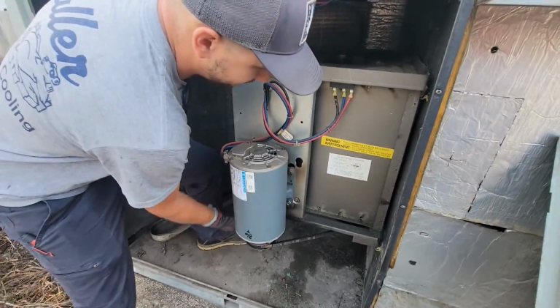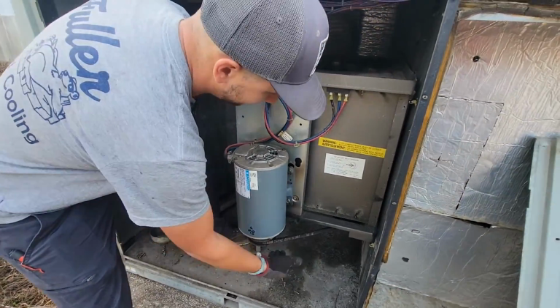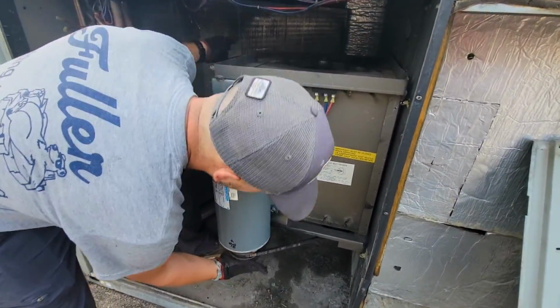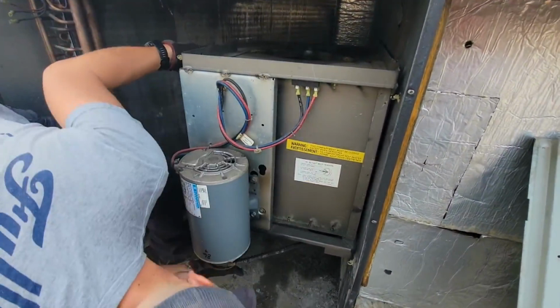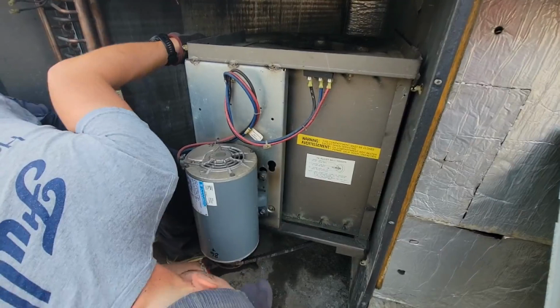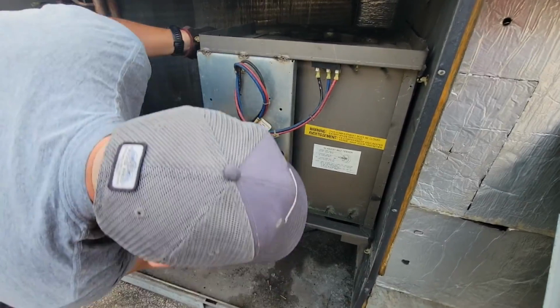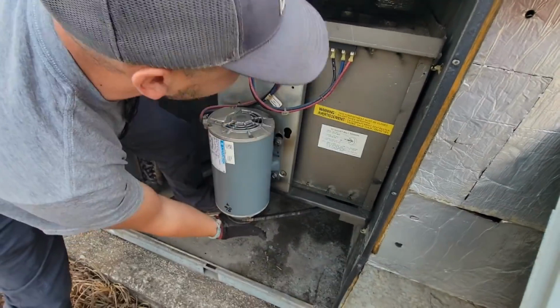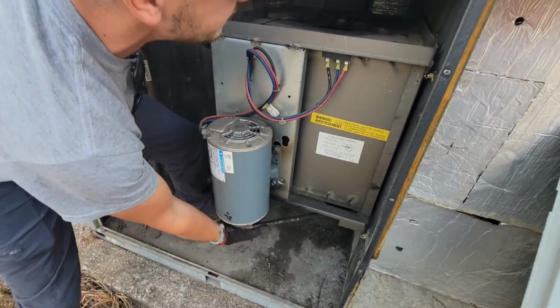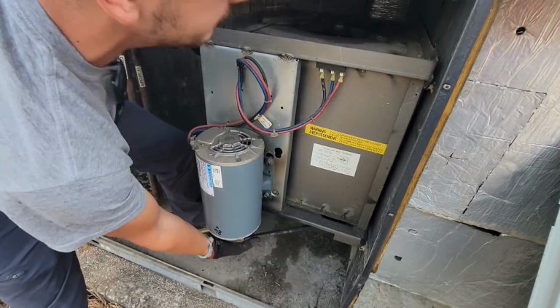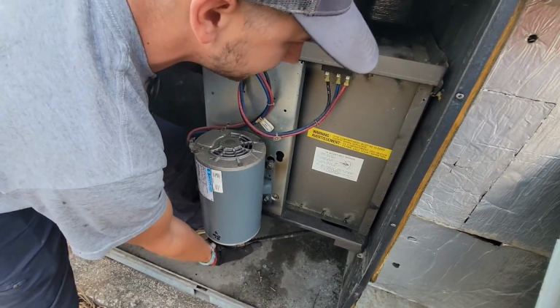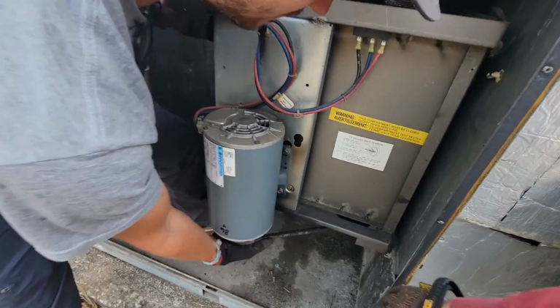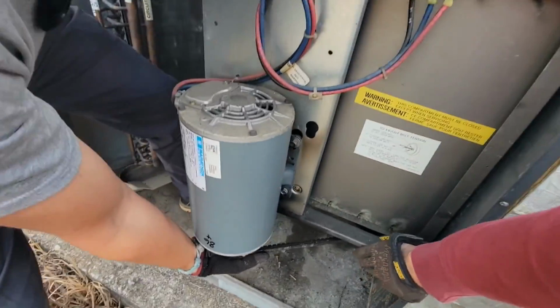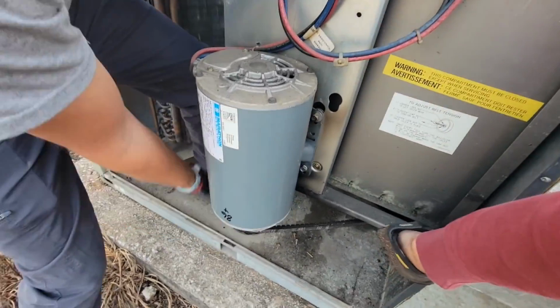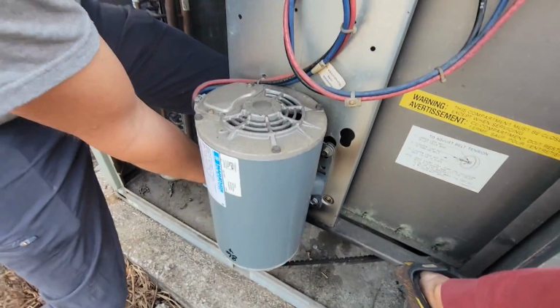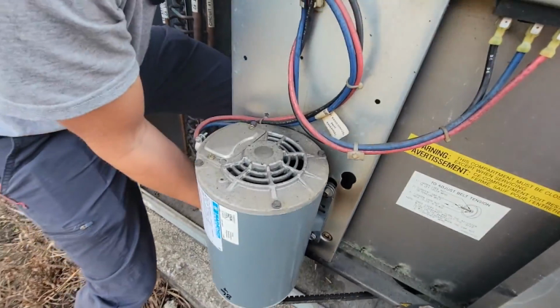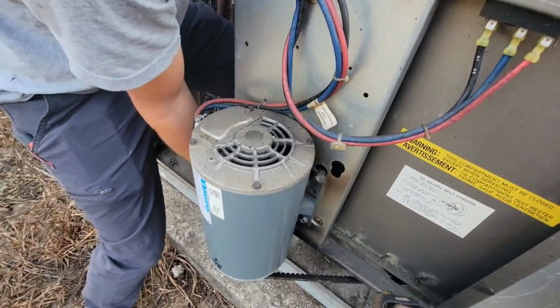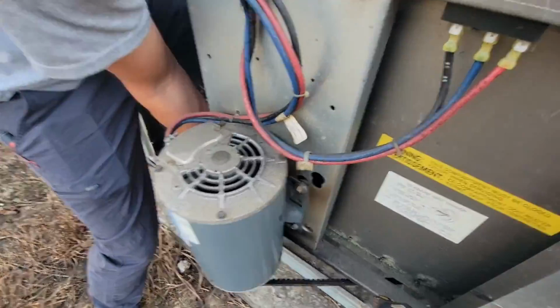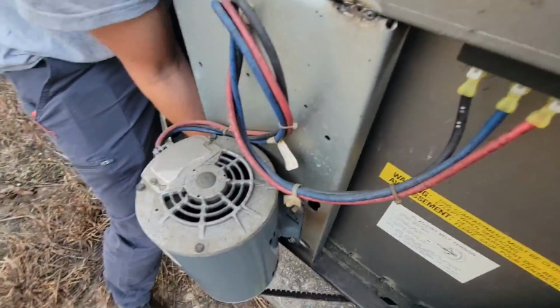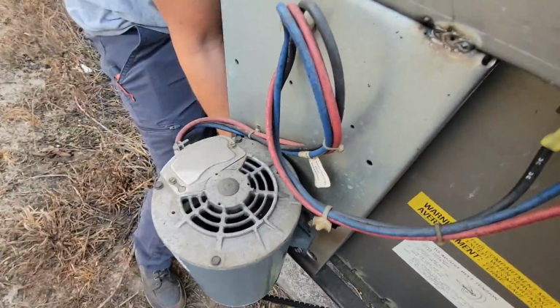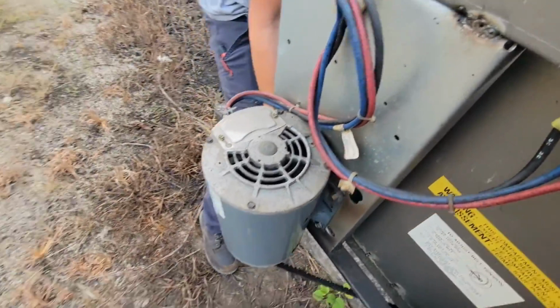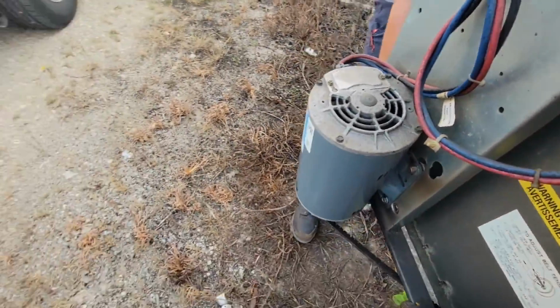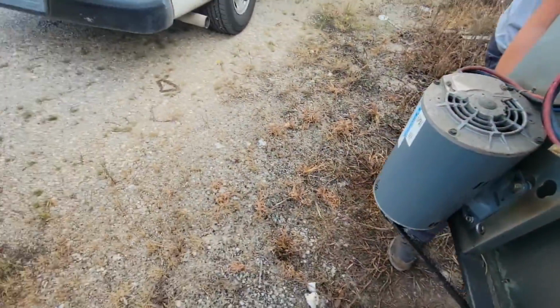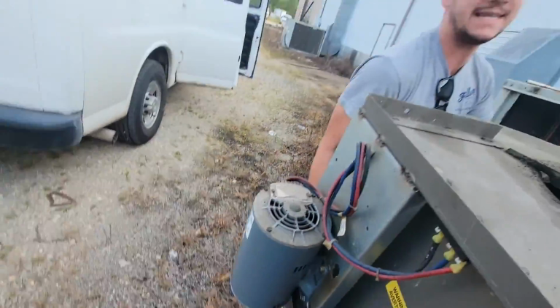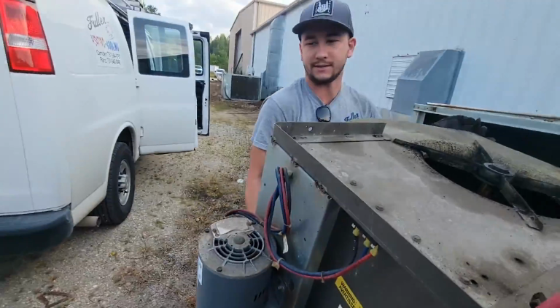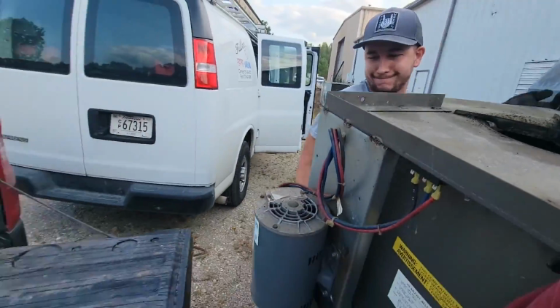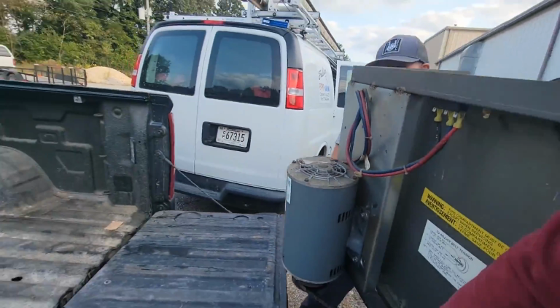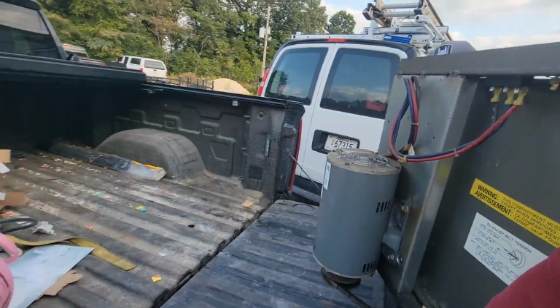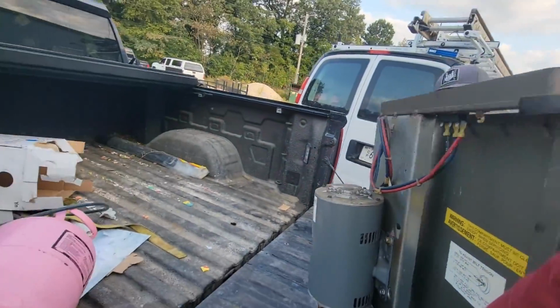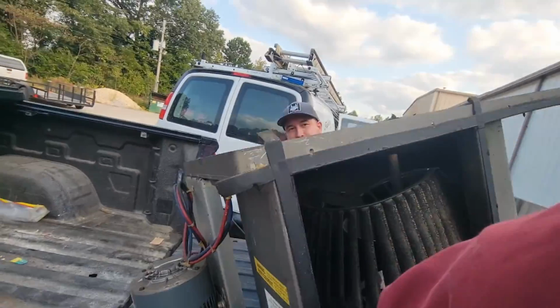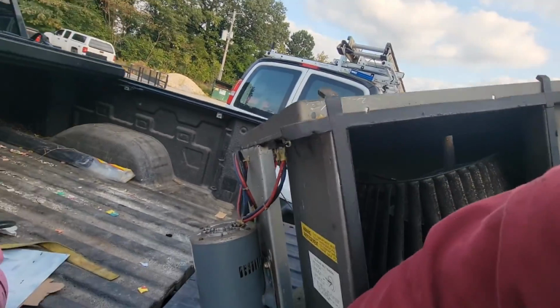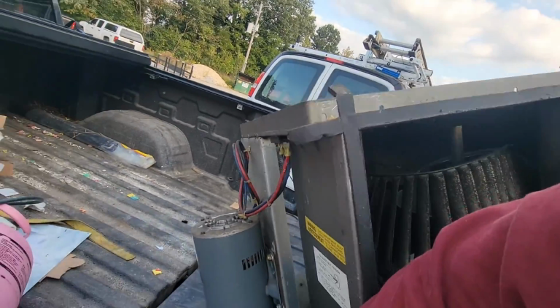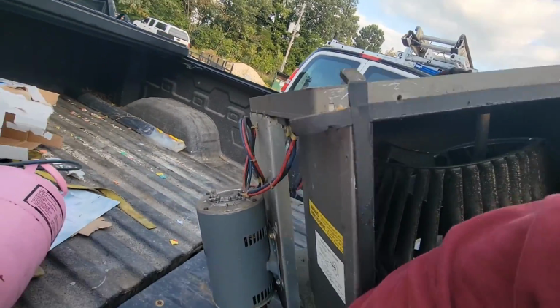Look at this big unit. How big is this? 15 ton? This is actually pretty heavy, especially when I'm only using one hand and you're using two.